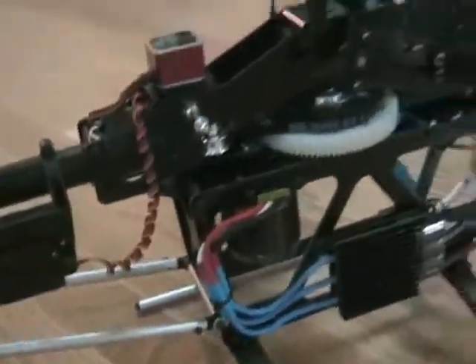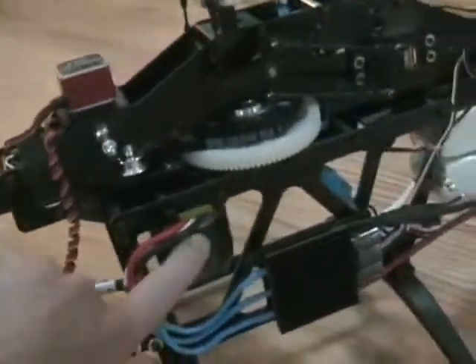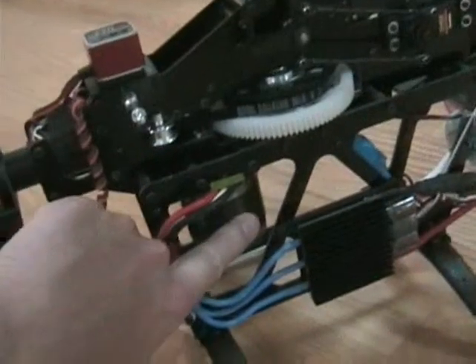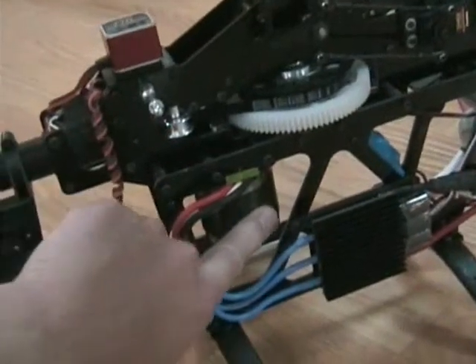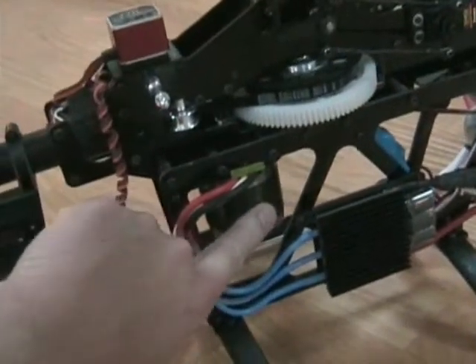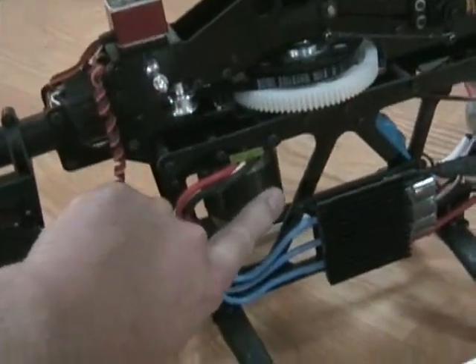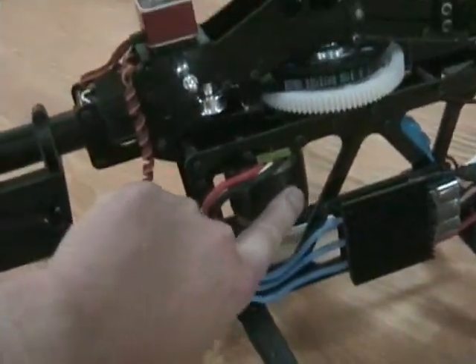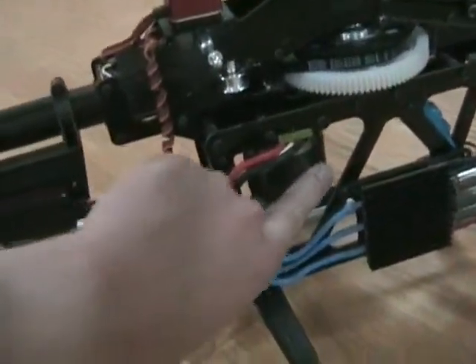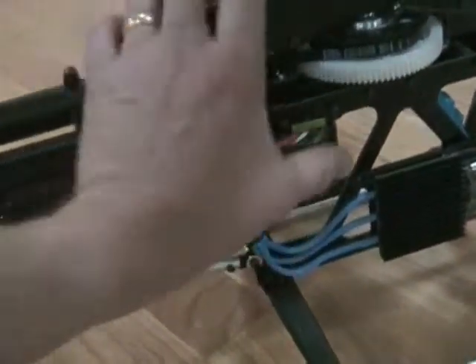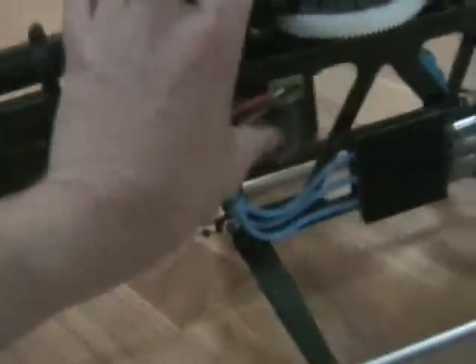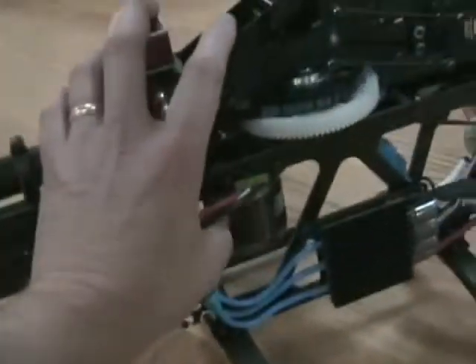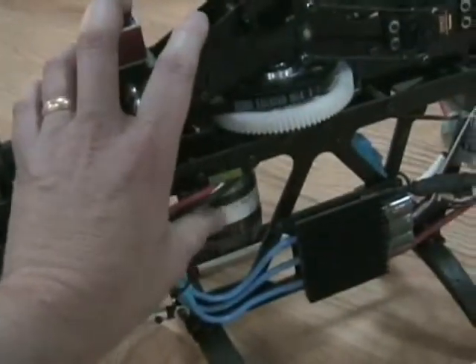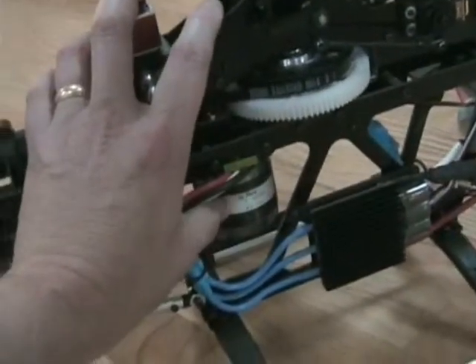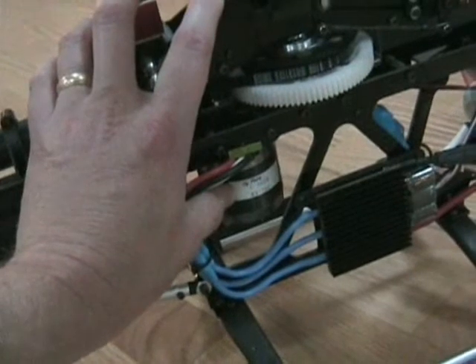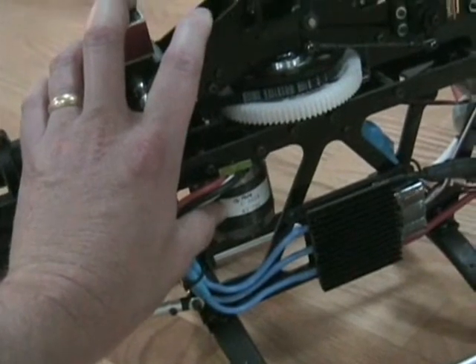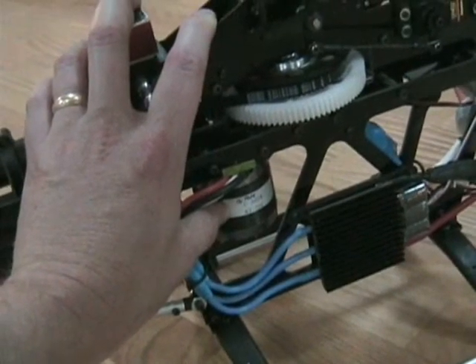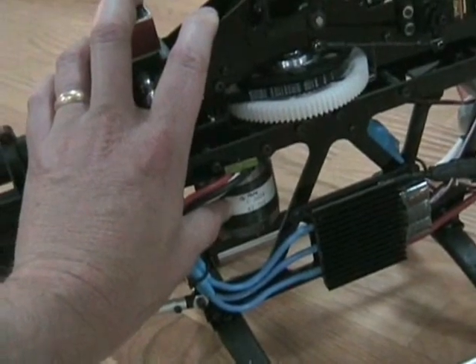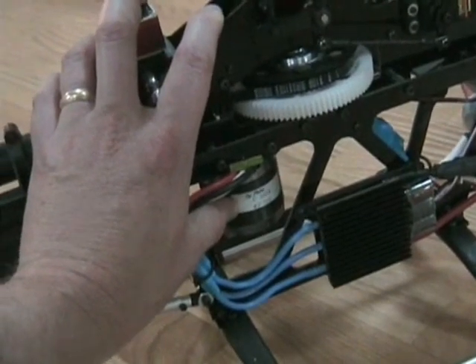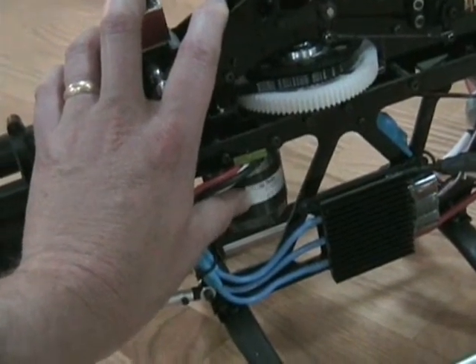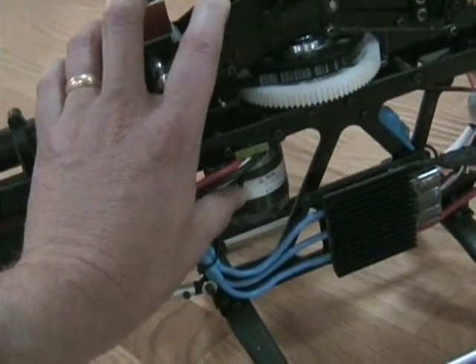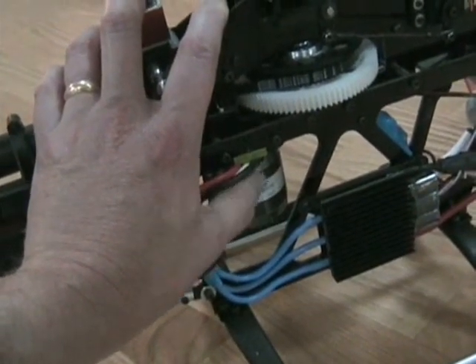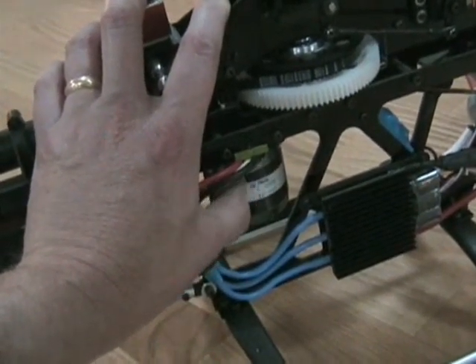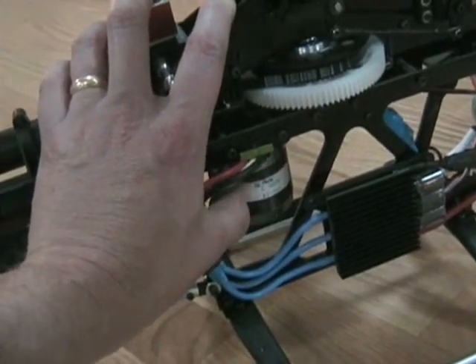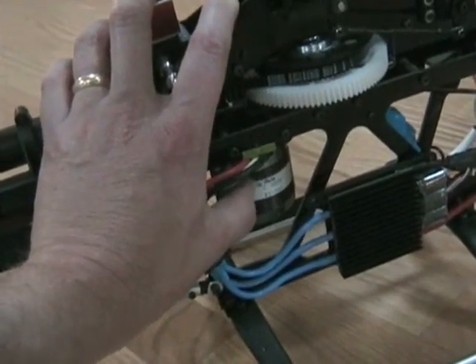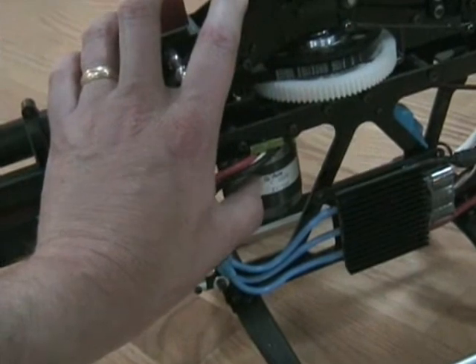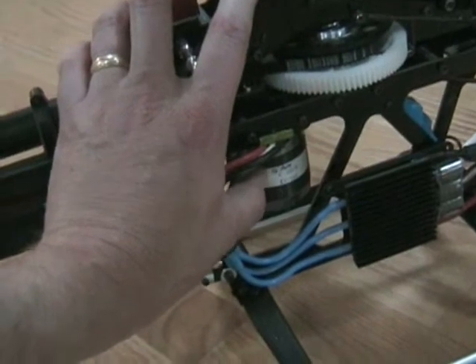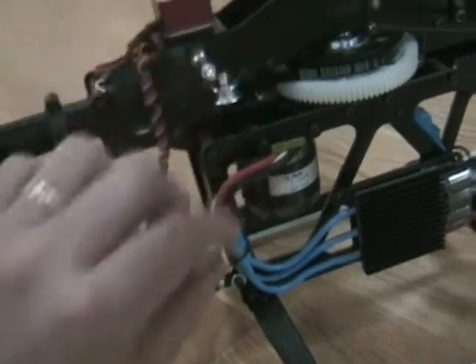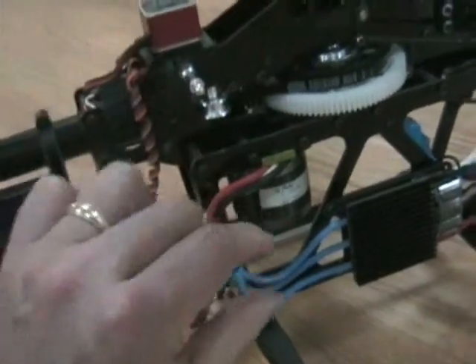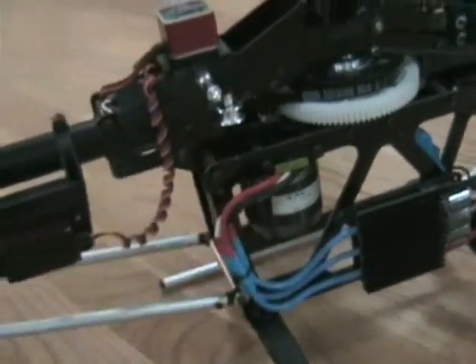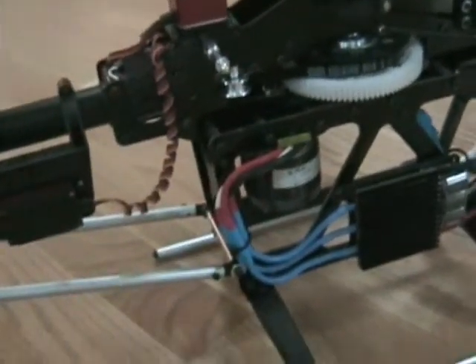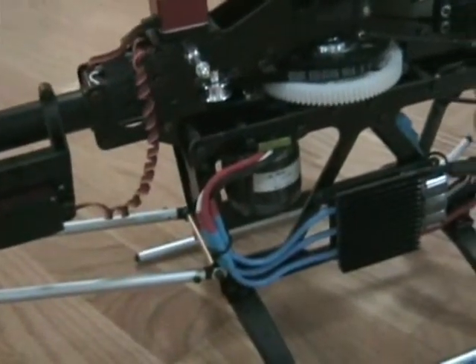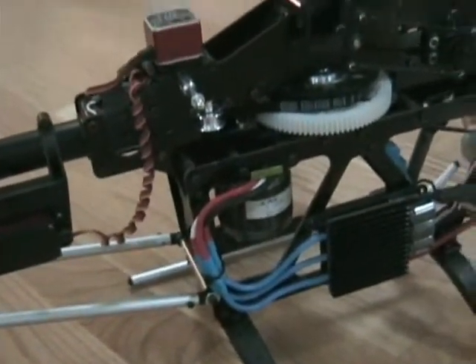This is the stock outrunner provided with the kit. I'm just spinning it around here. It's a 760 kV, 8-pole motor. It actually says 16 magnets where I counted them, but the magnets are actually paired up, so it is an 8-pole motor.